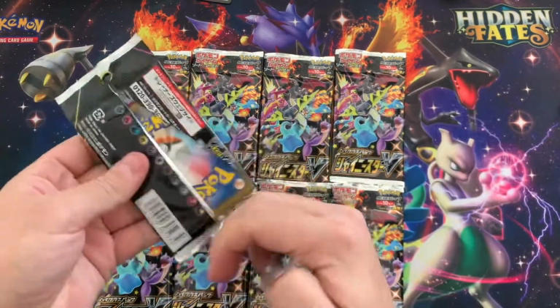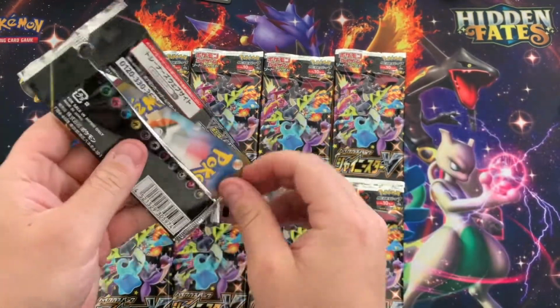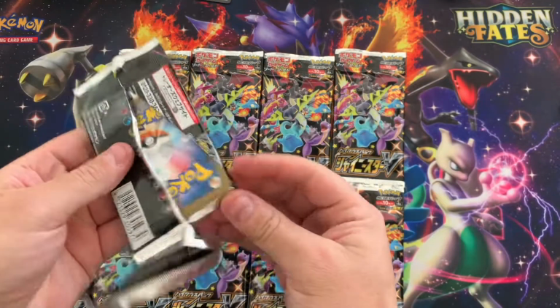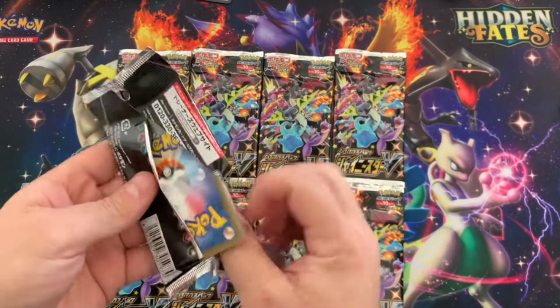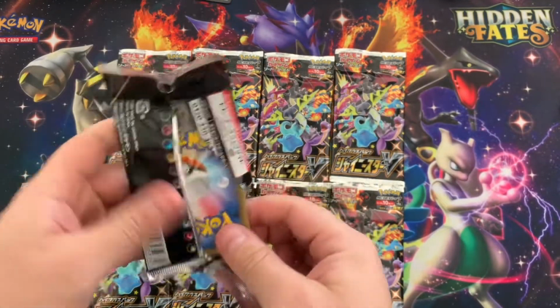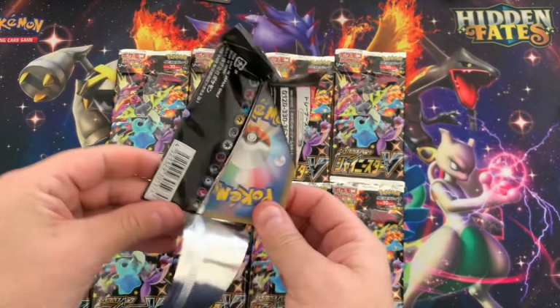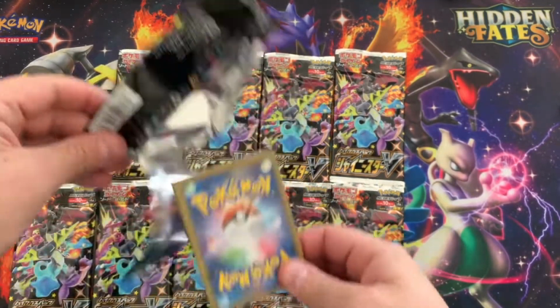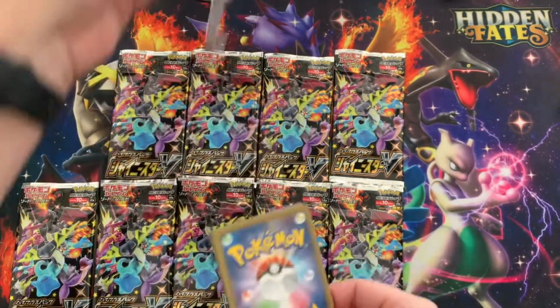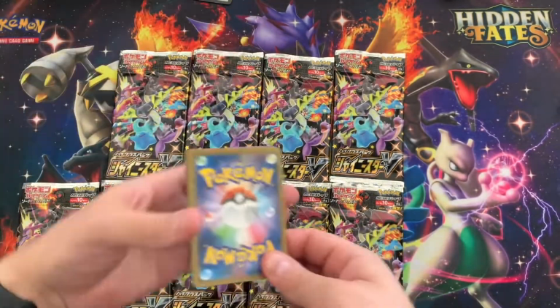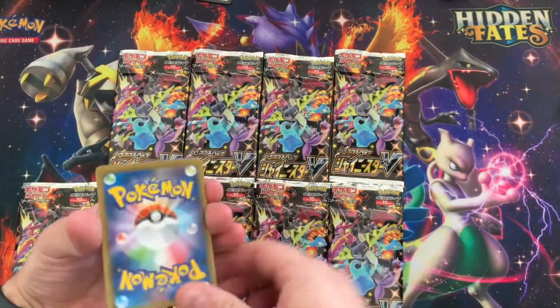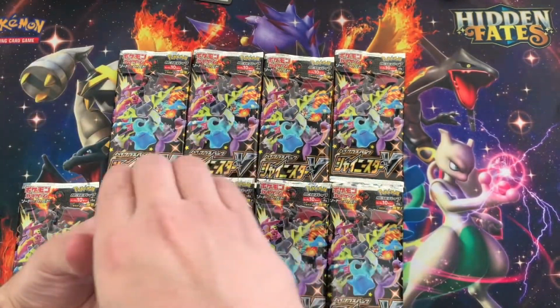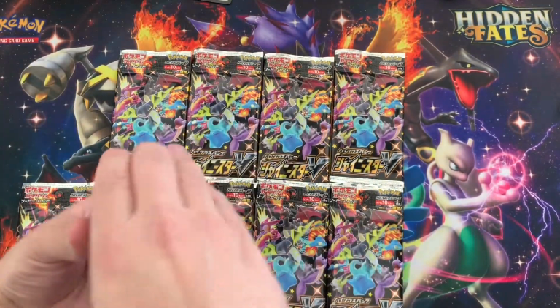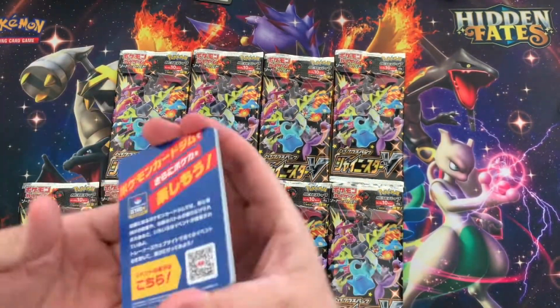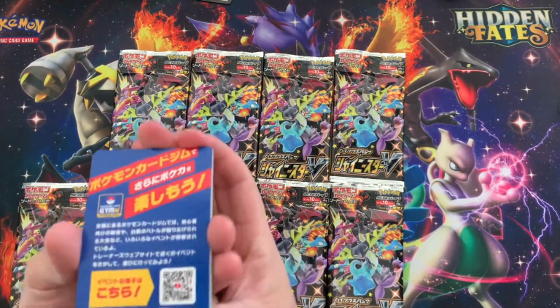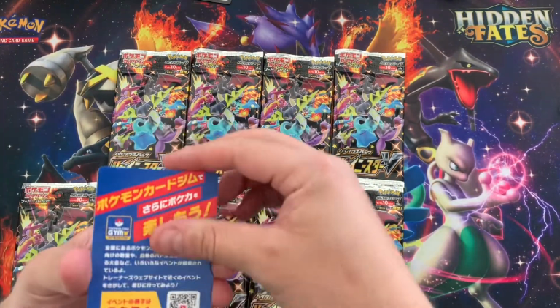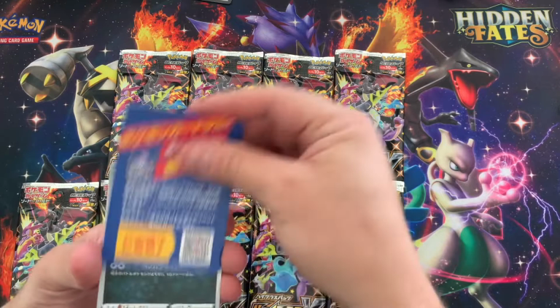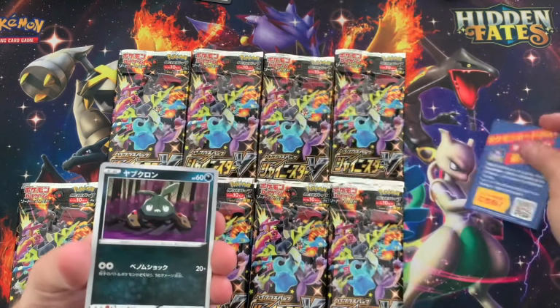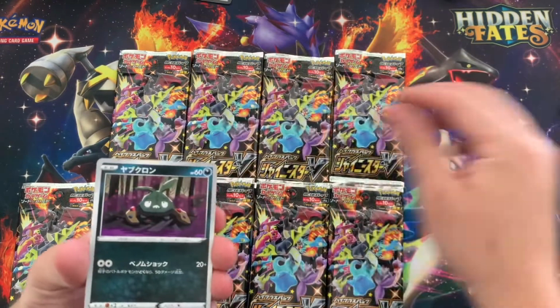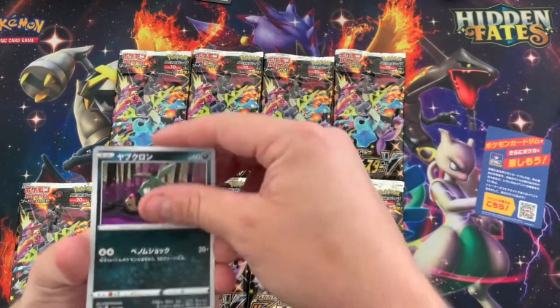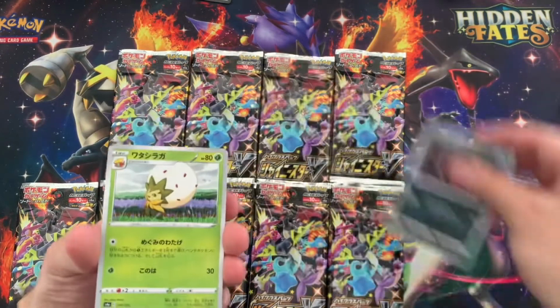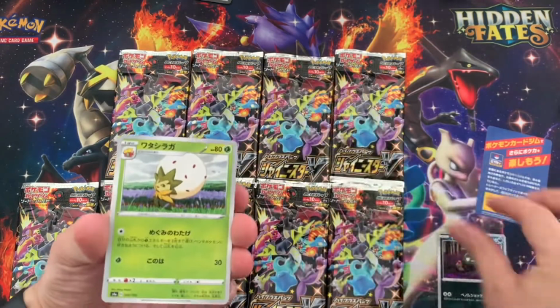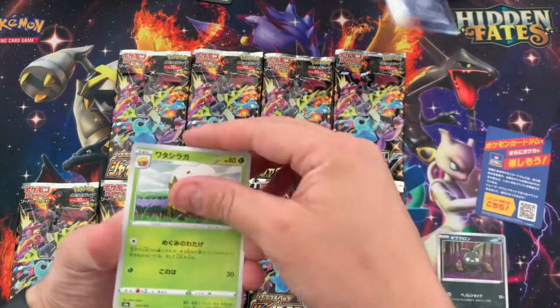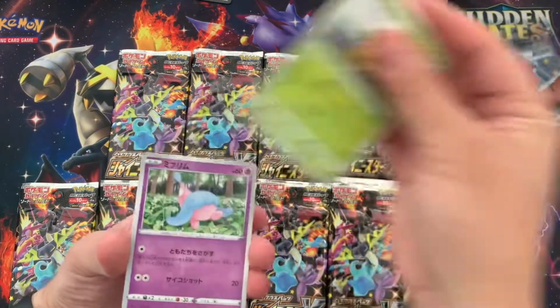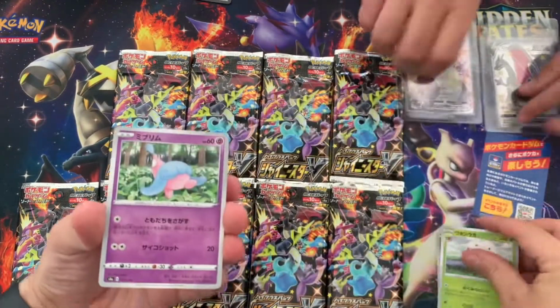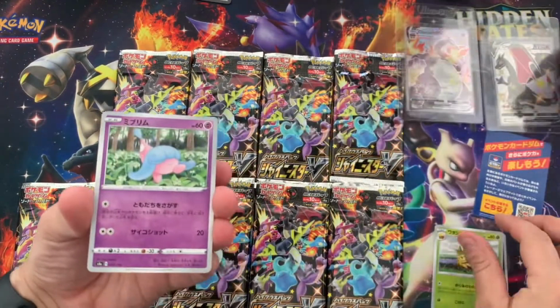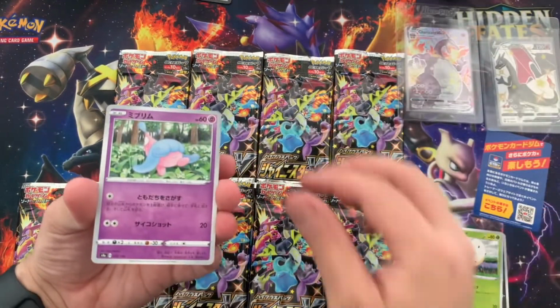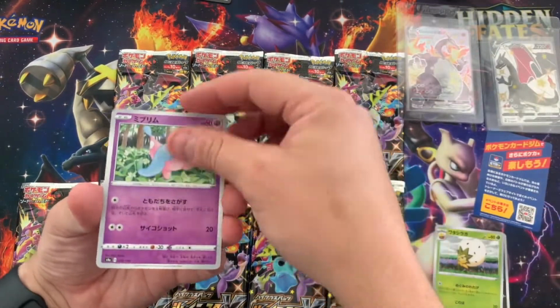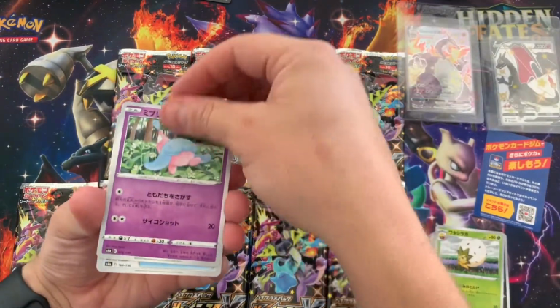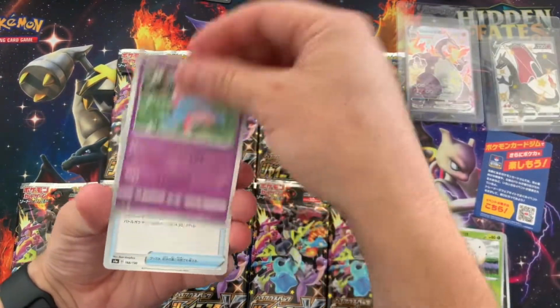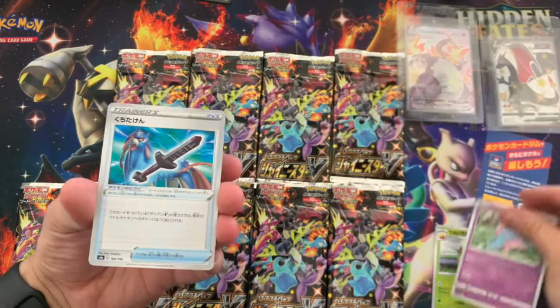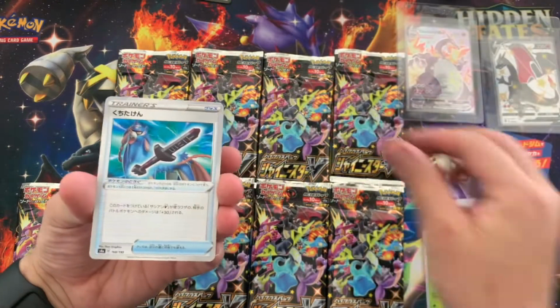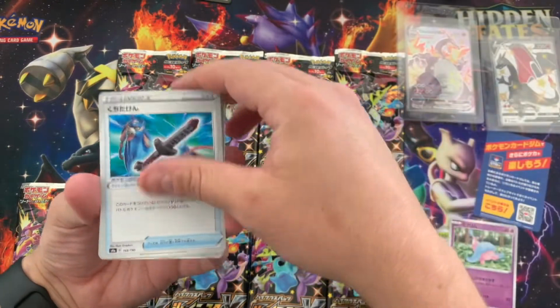There are two Charizards in the set, right? And then there's the Marnie. So we want the Marnie or the Charizards — the Japanese versions of those two cards. Let's go.